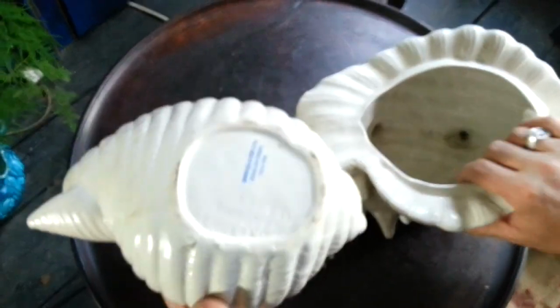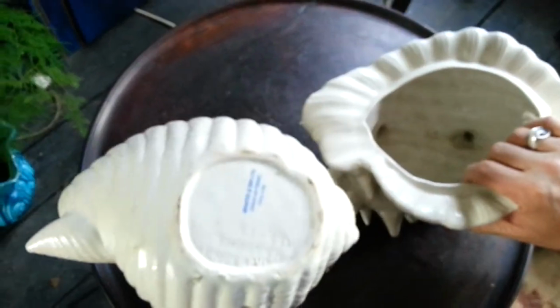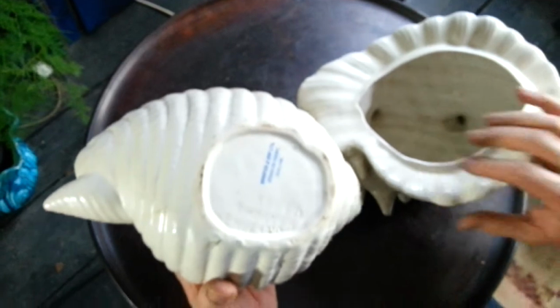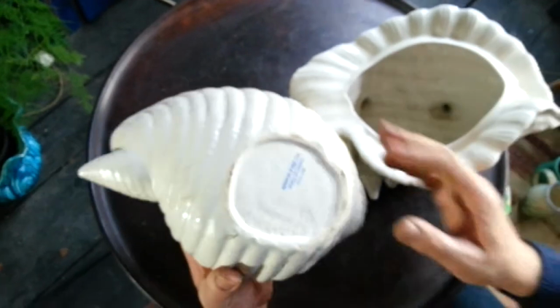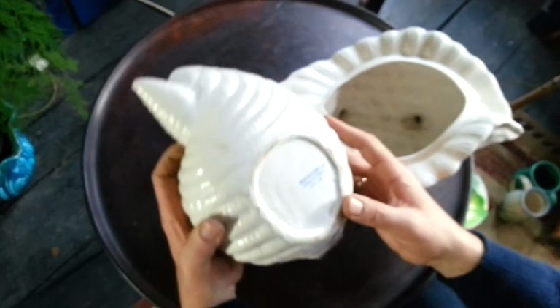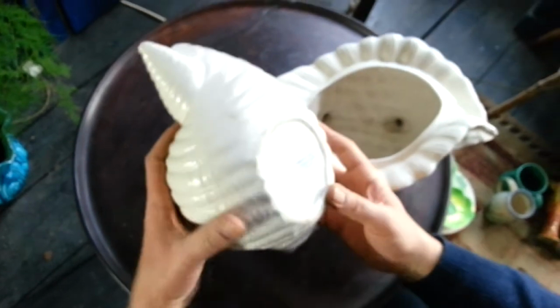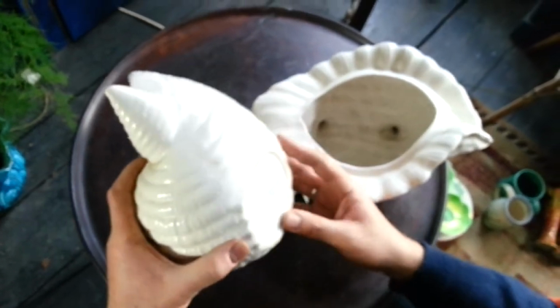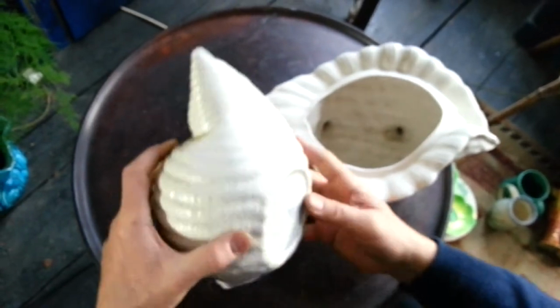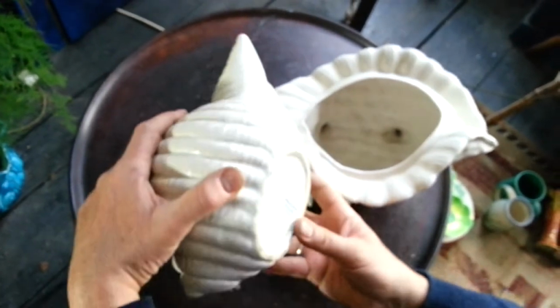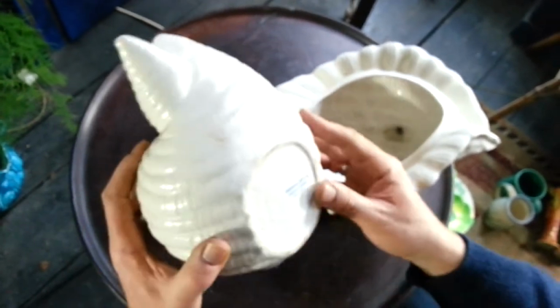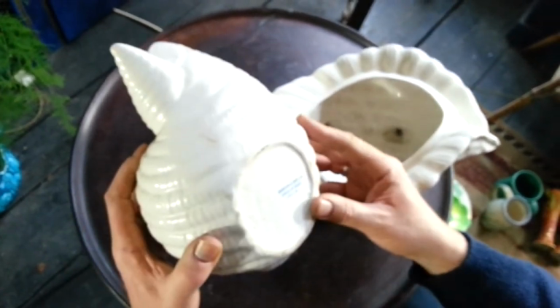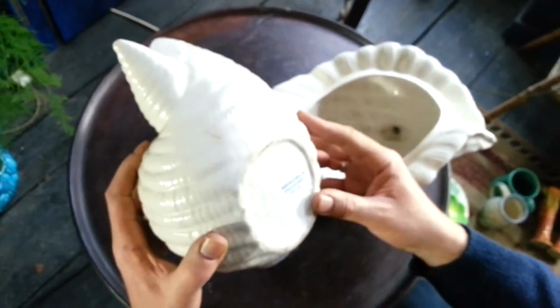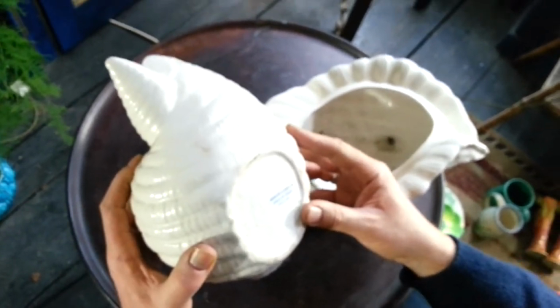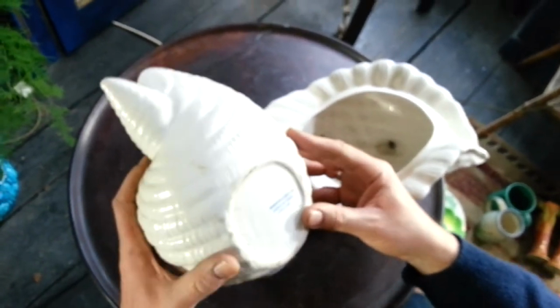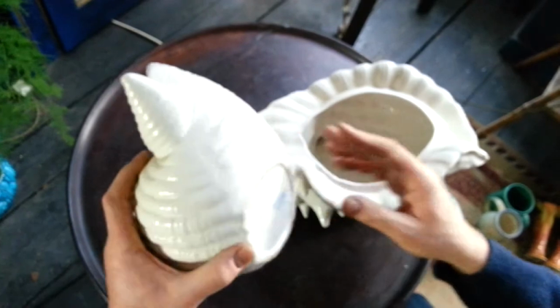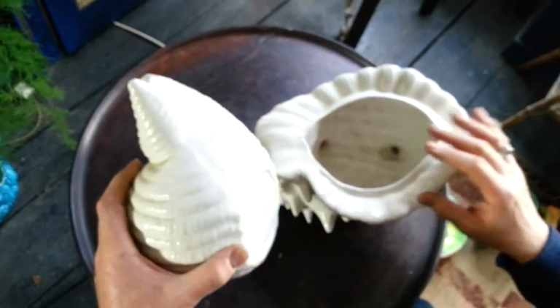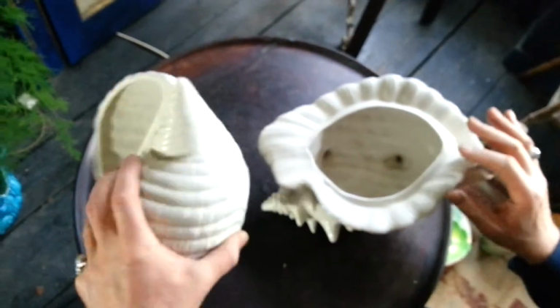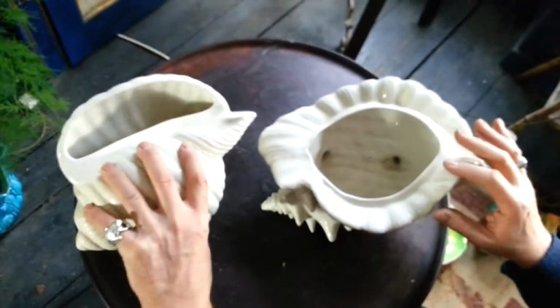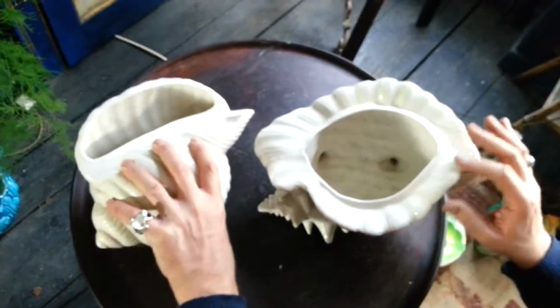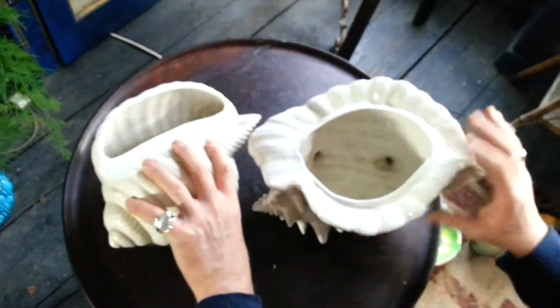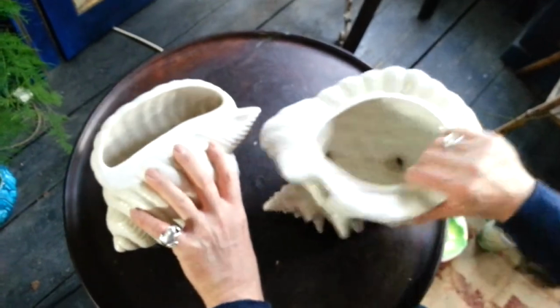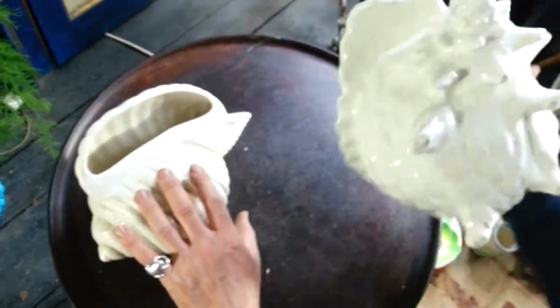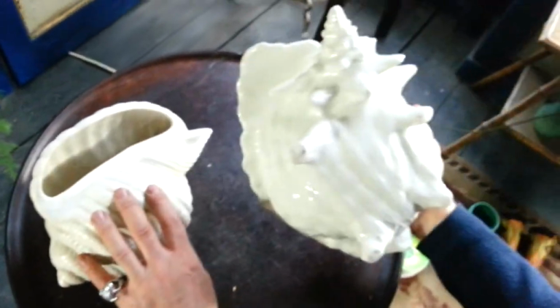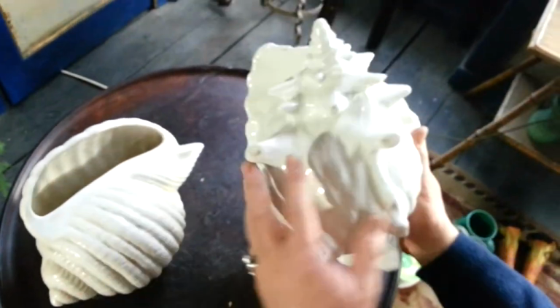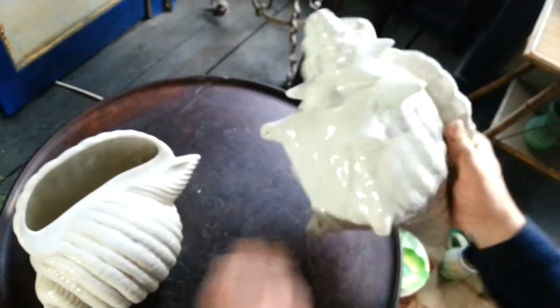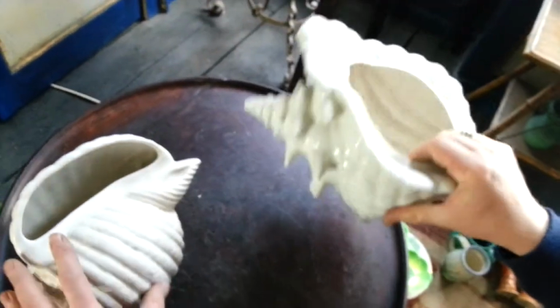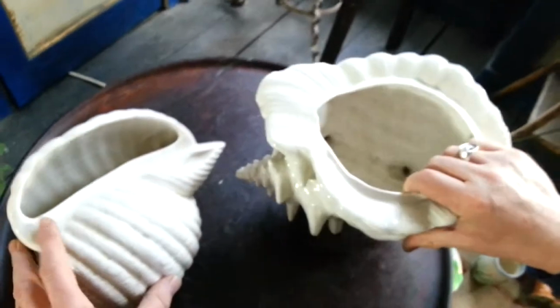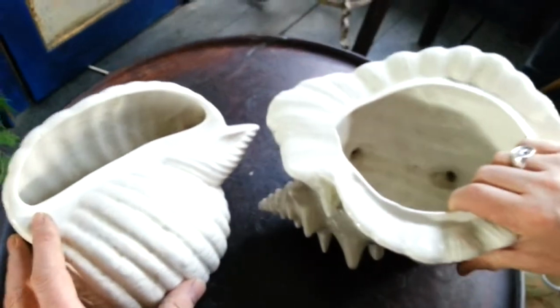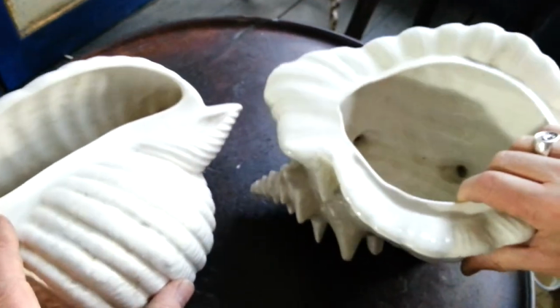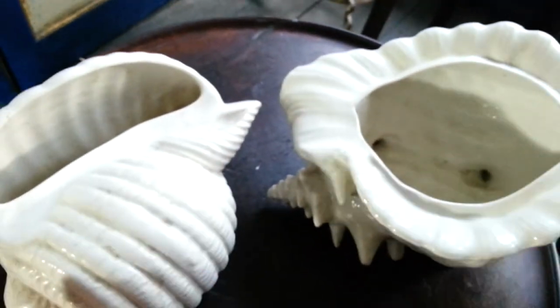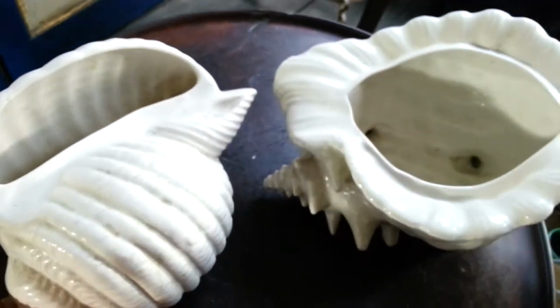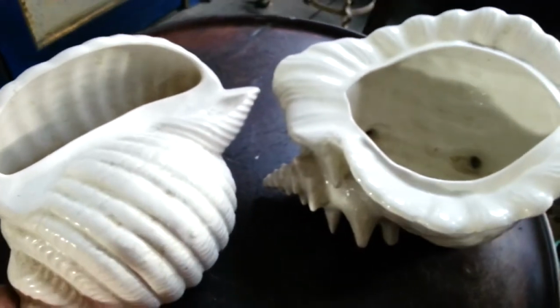They're two sort of 50s vases in the form of big shells. This is Shorter and Sons Limited, Stoke-on-Trent, England. This one is, I think, nameless, but nice sort of quality. Both of them make a really good statement together.